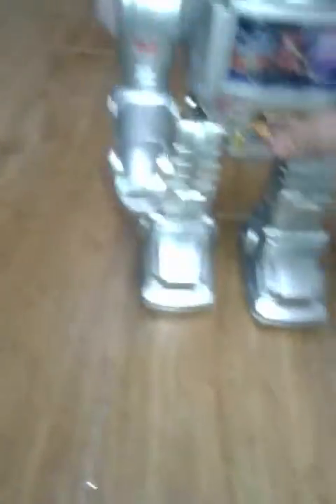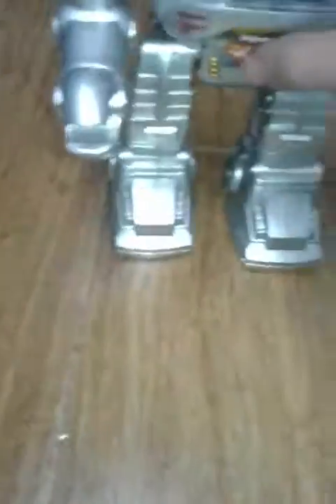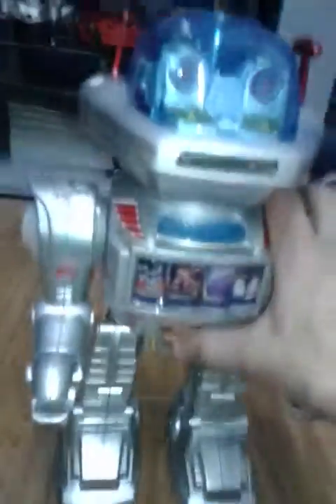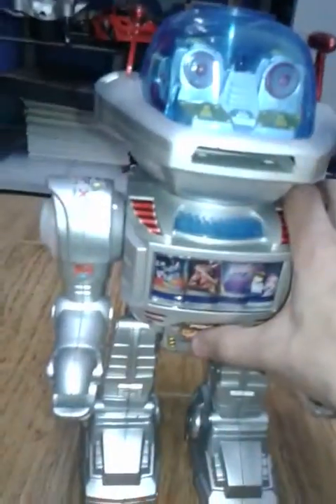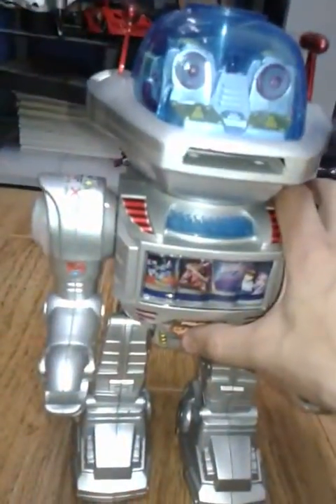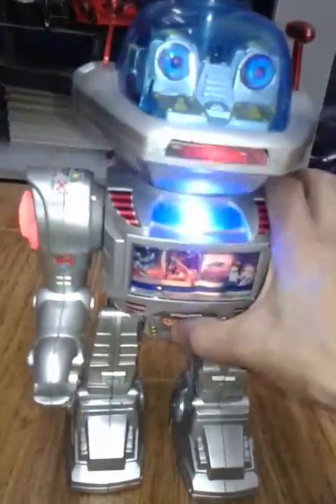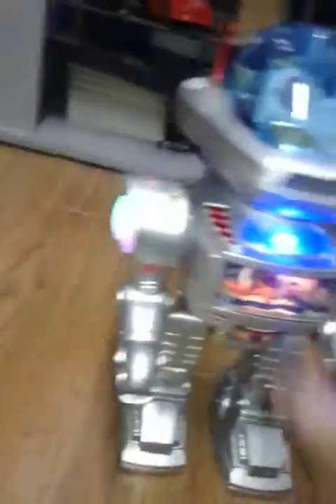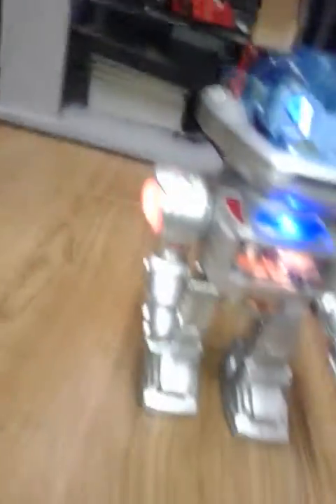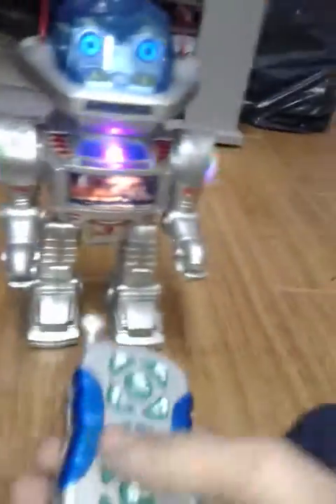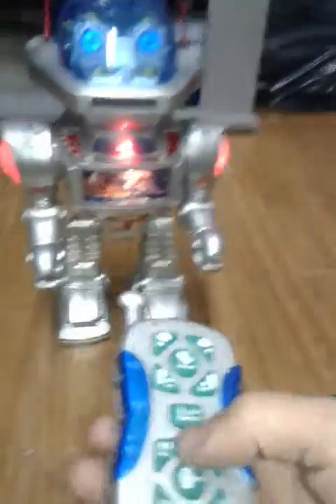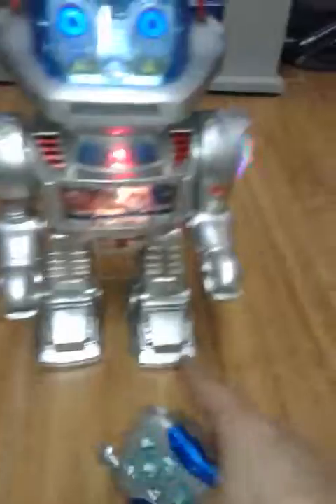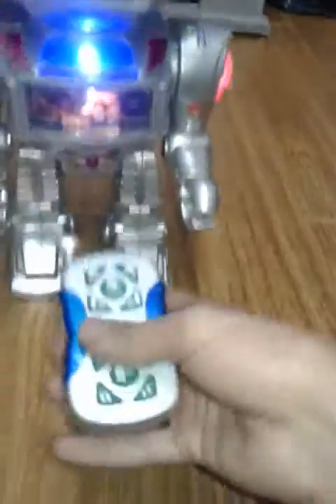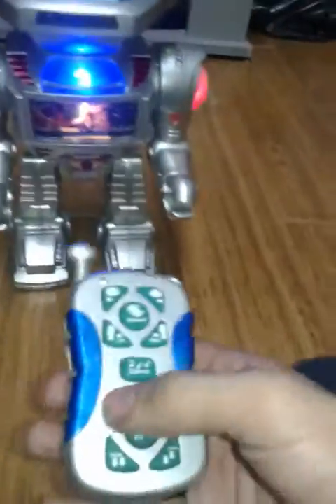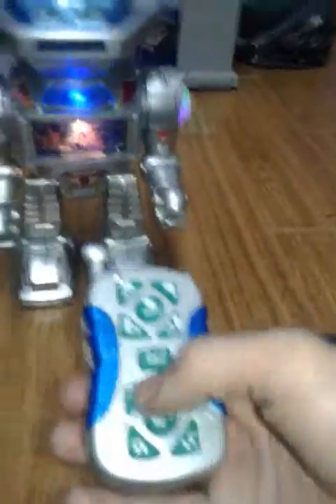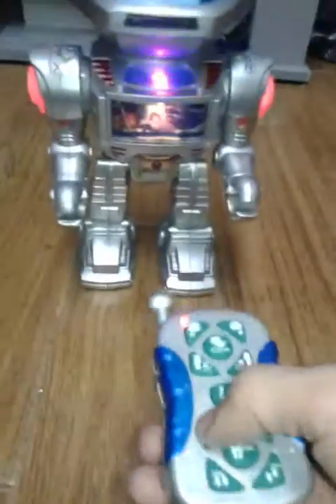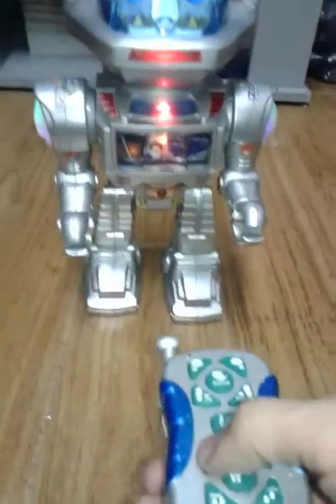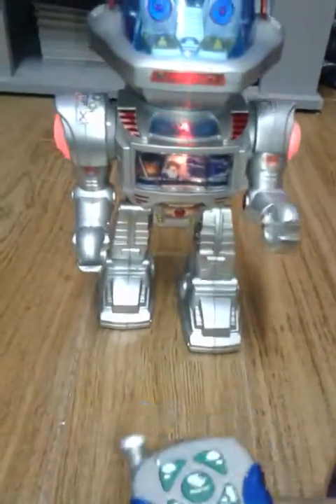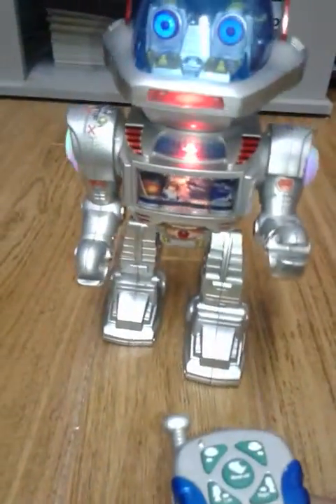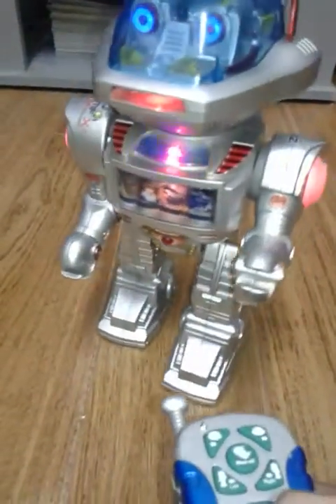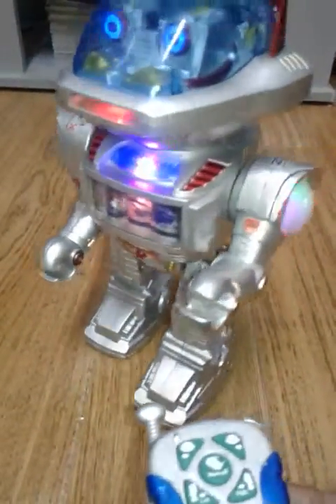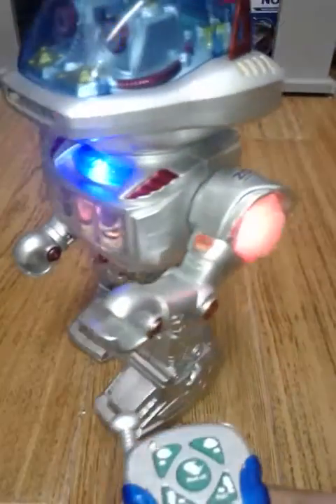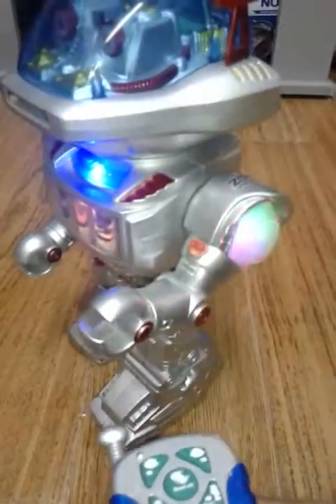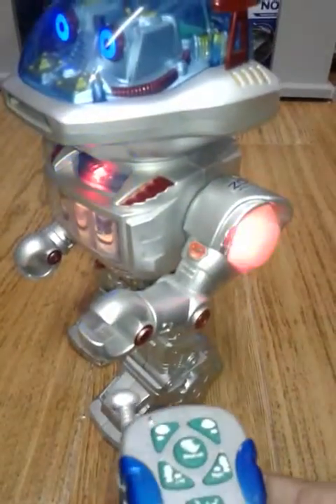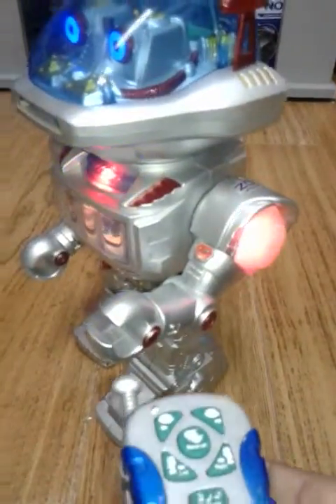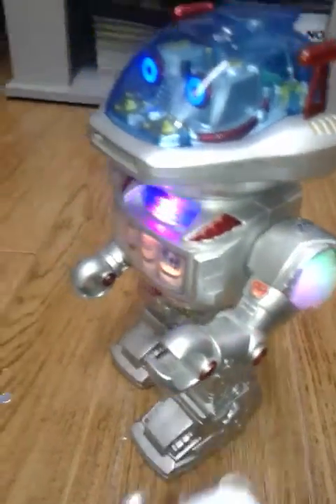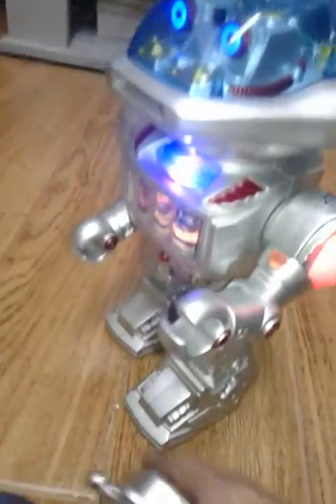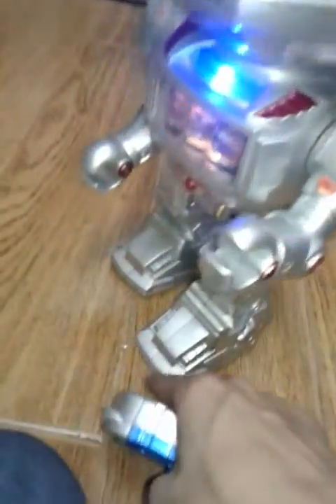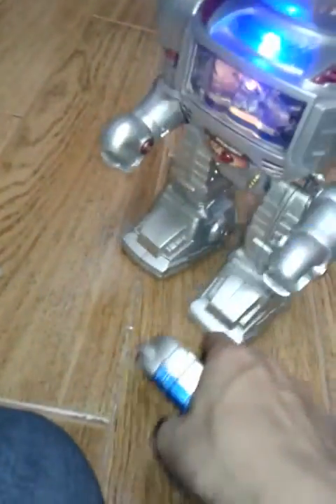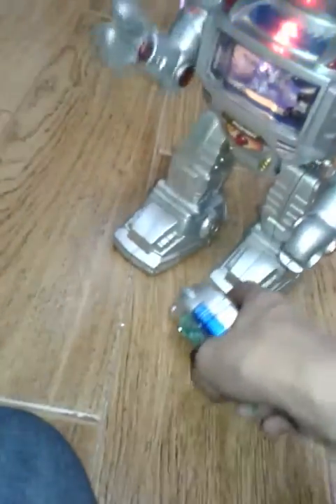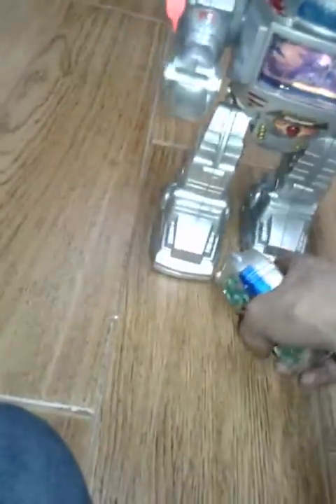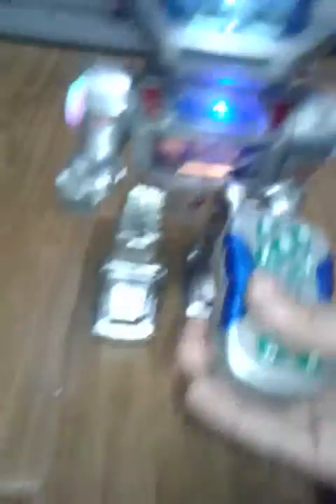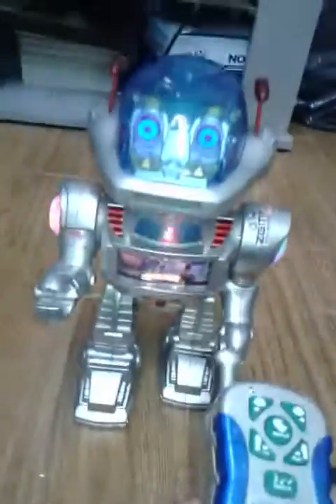And of course, the walking thing is the worst. Let me show you. This foot goes faster than the other one, and when it goes back, both go very slow.